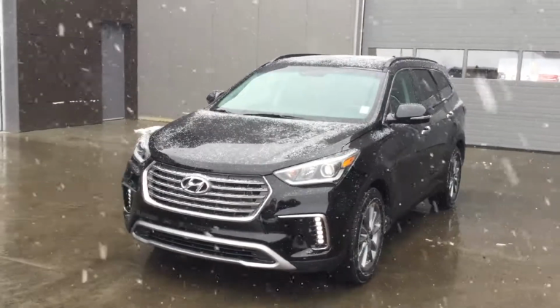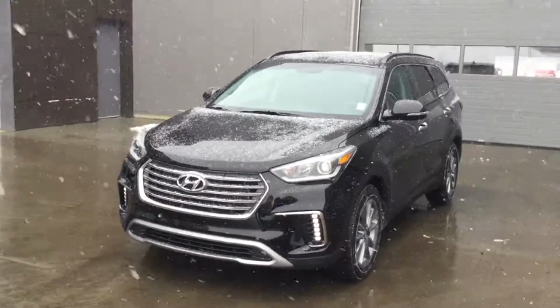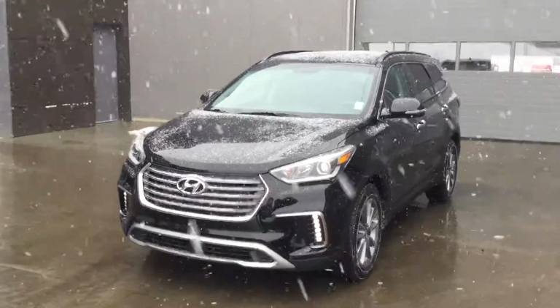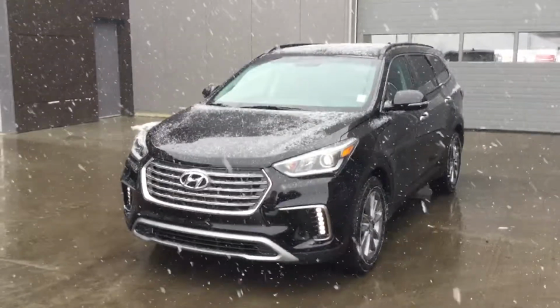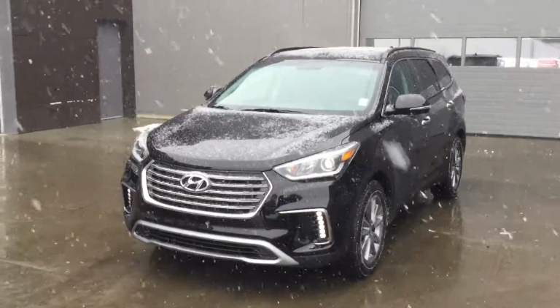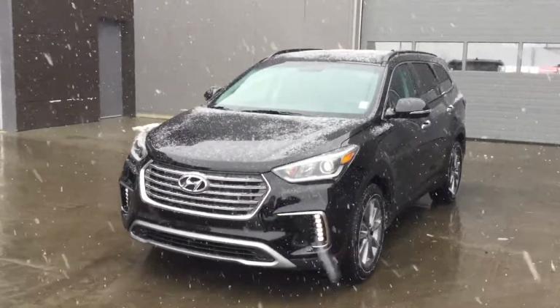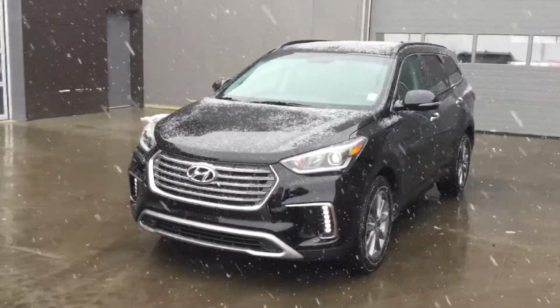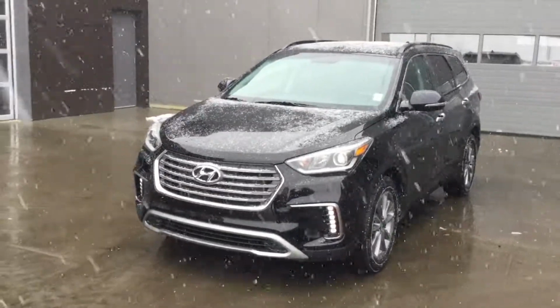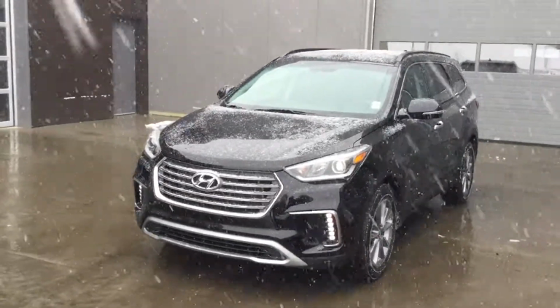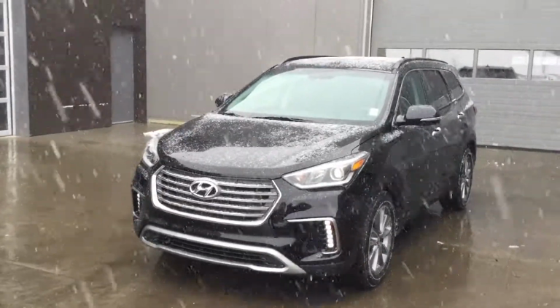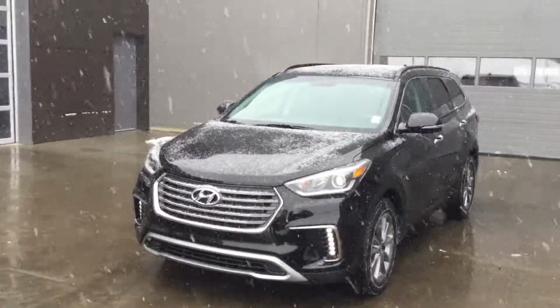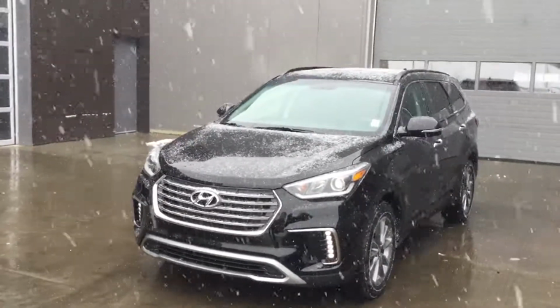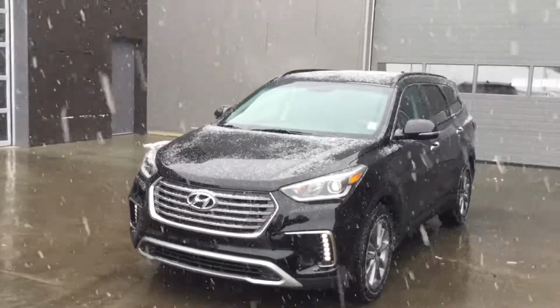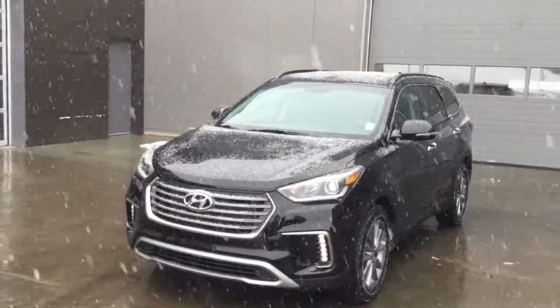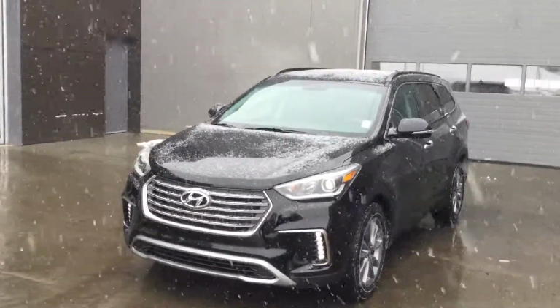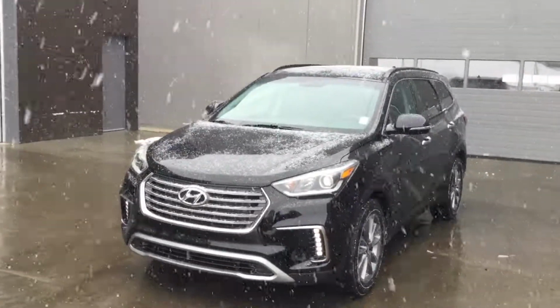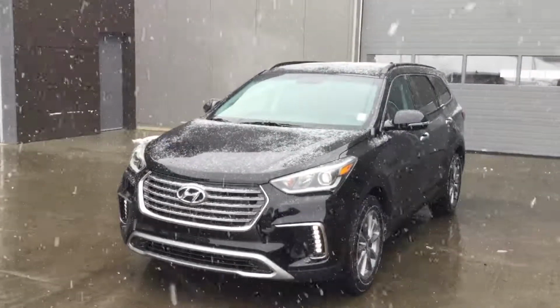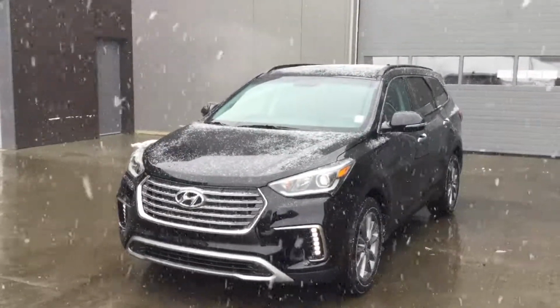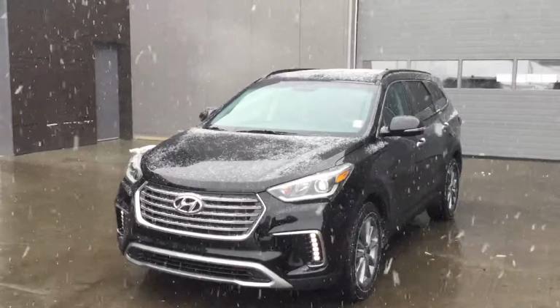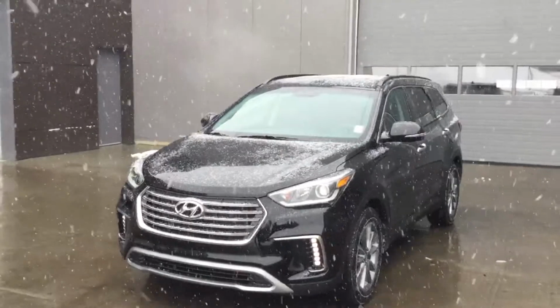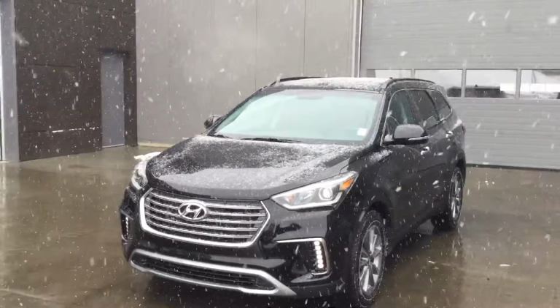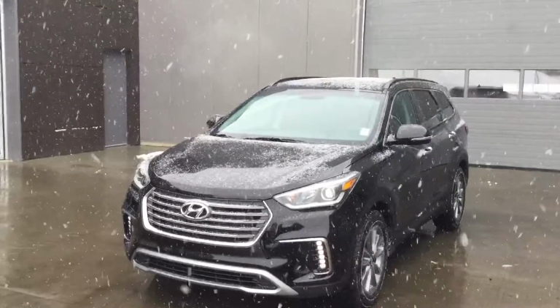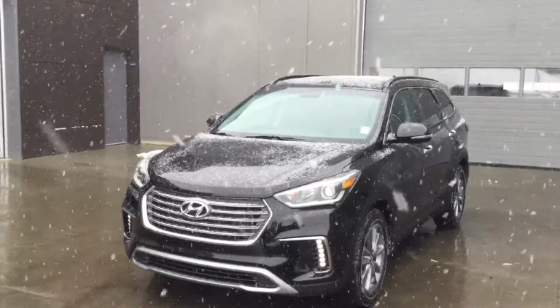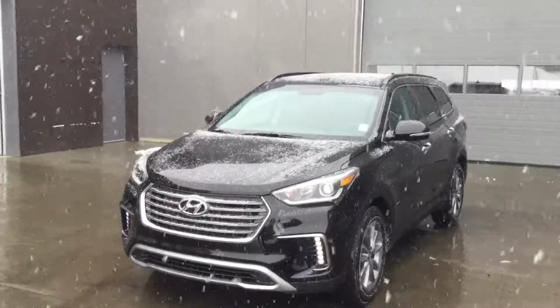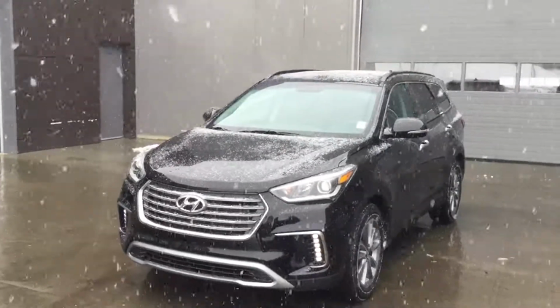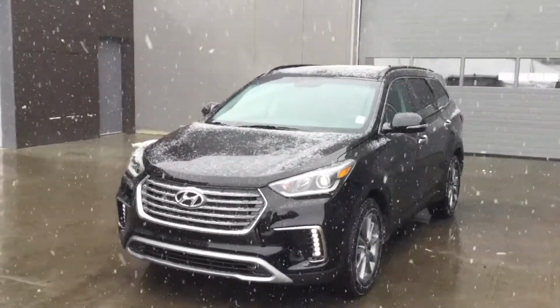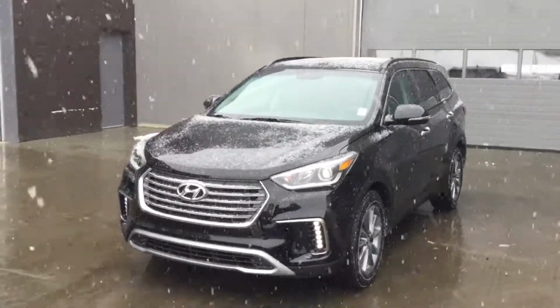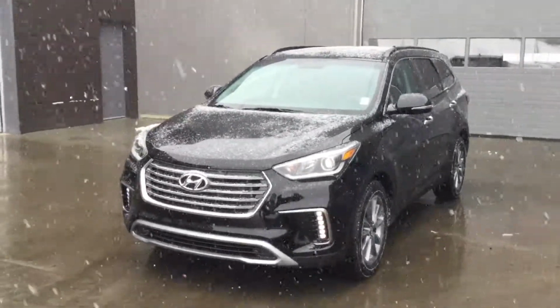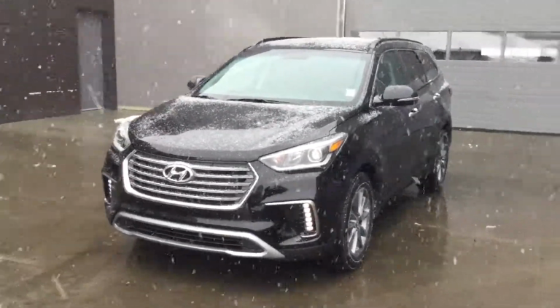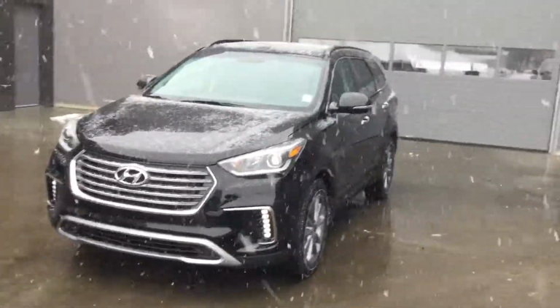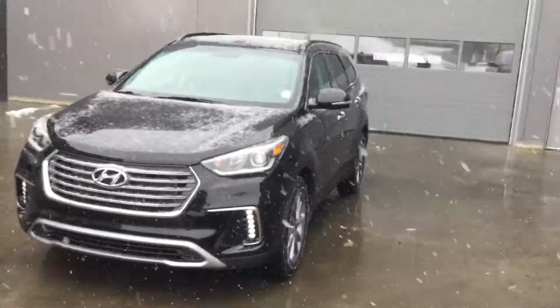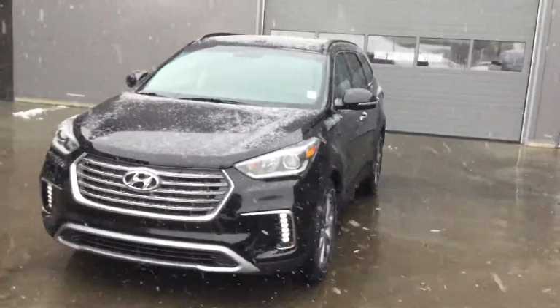Hi Theresa, this is John from River City Hyundai. Today I'm showing you this 2018 Santa Fe Premium.